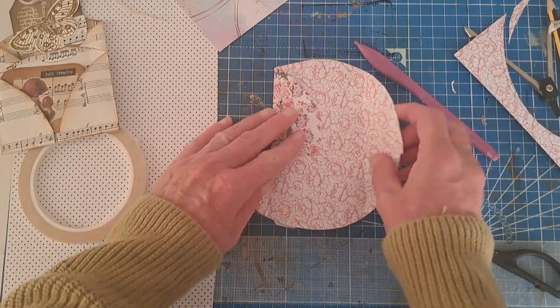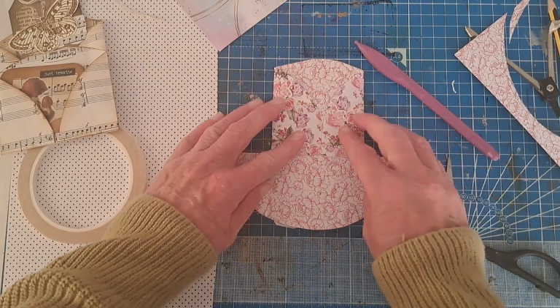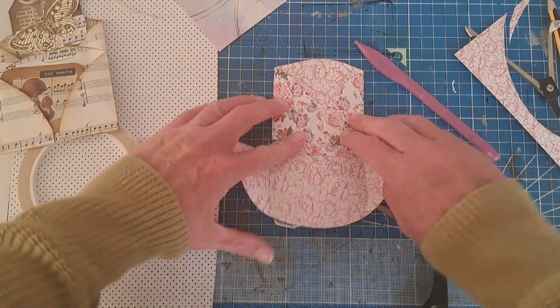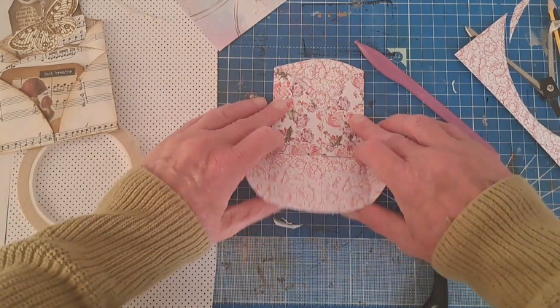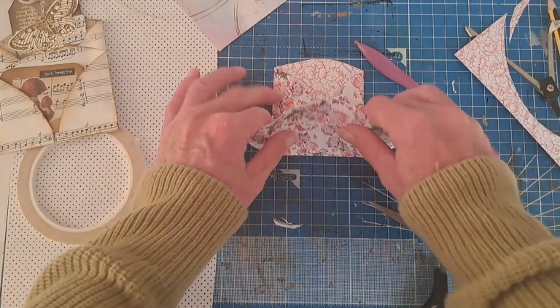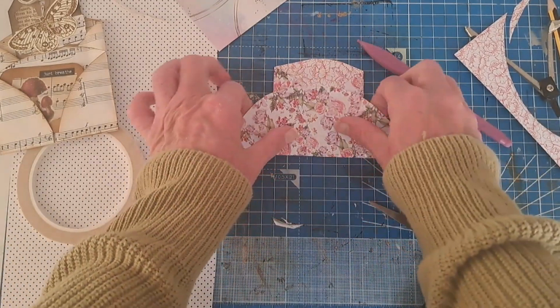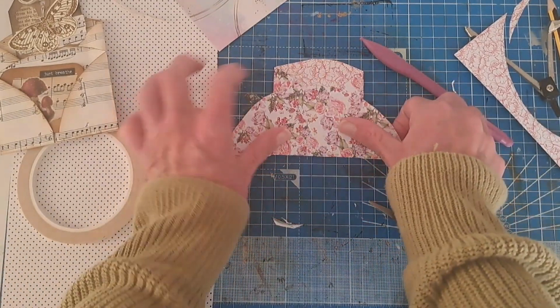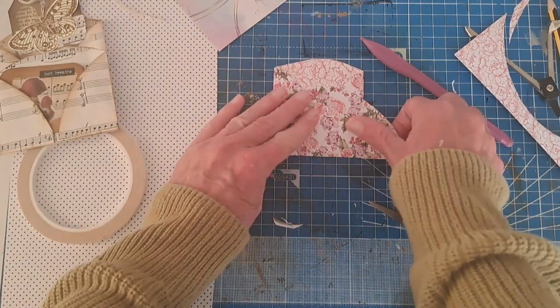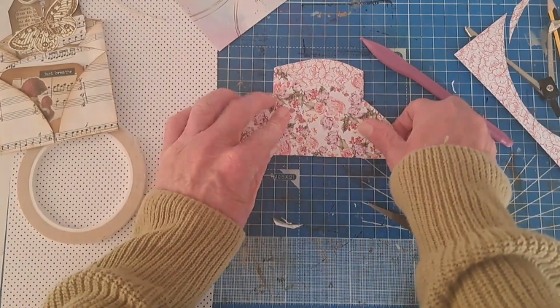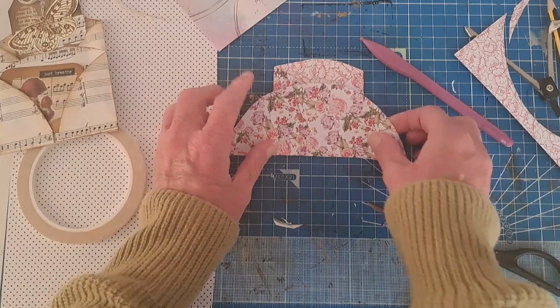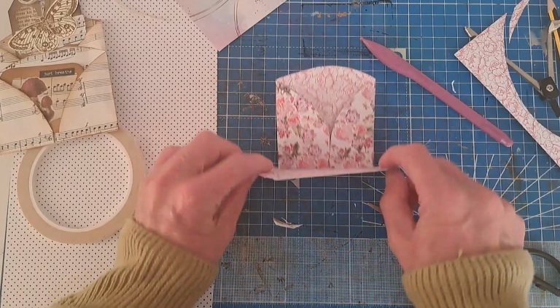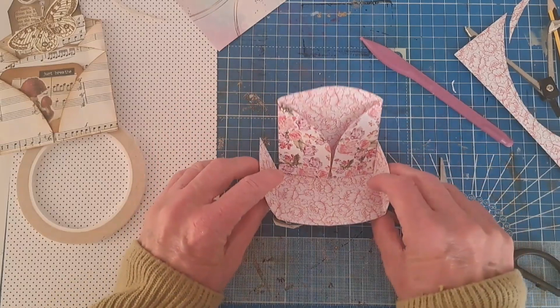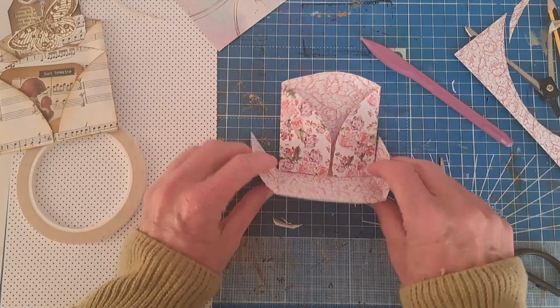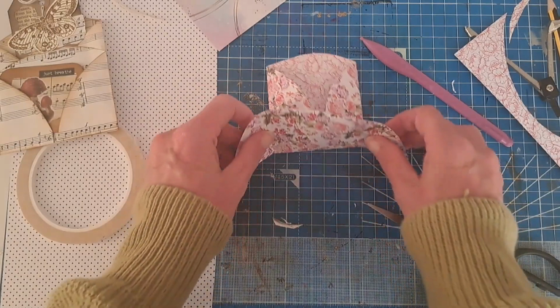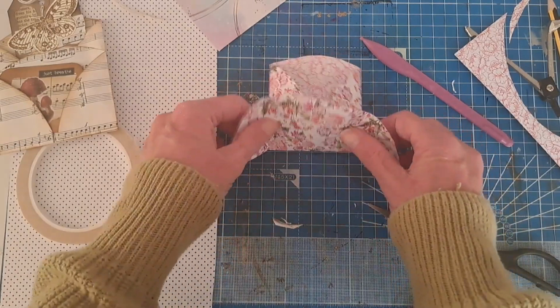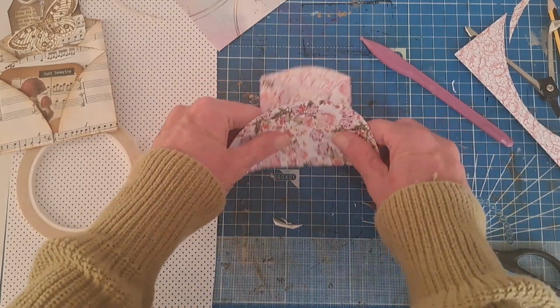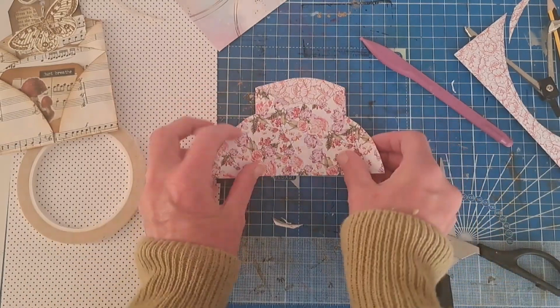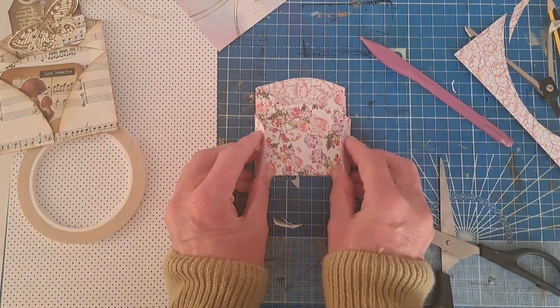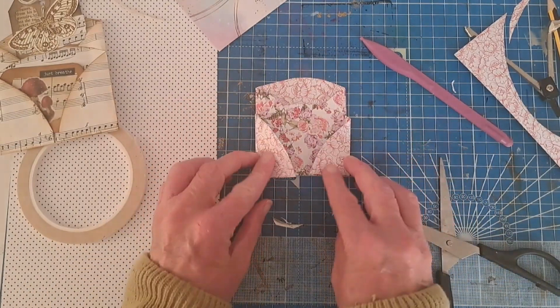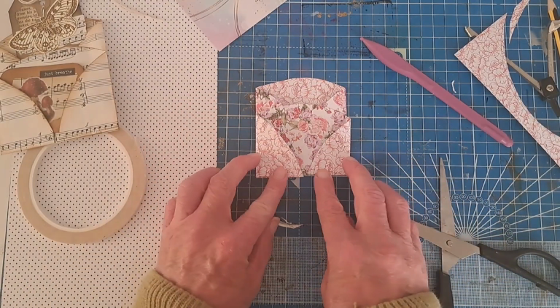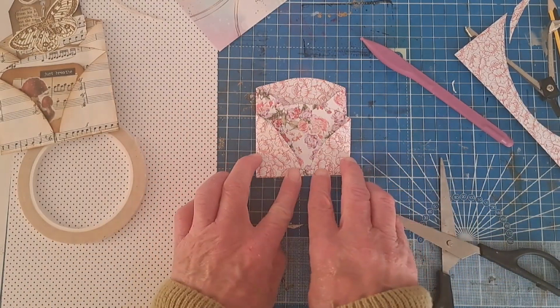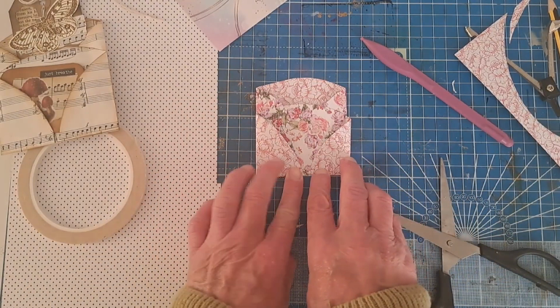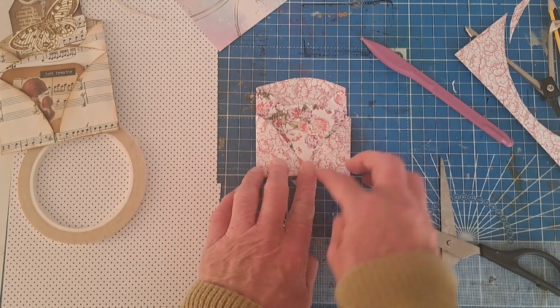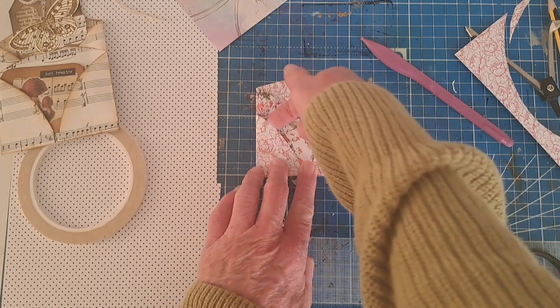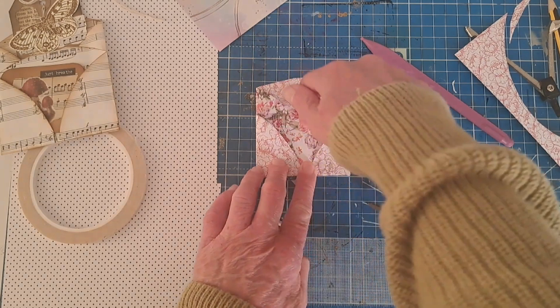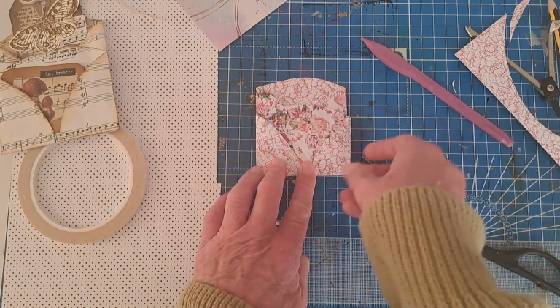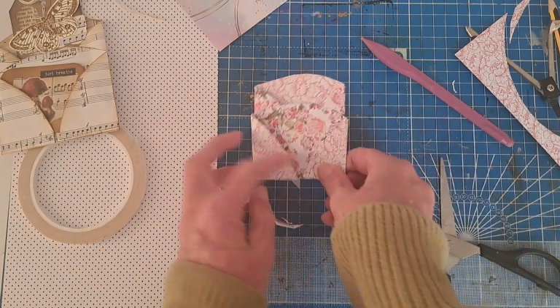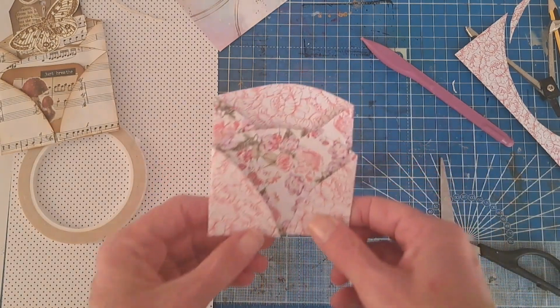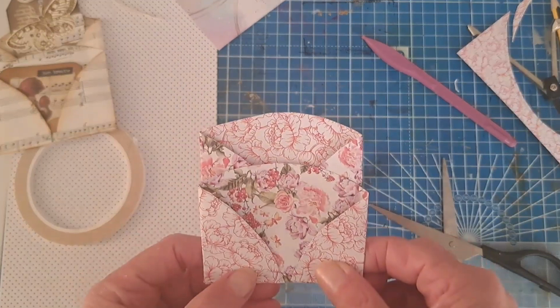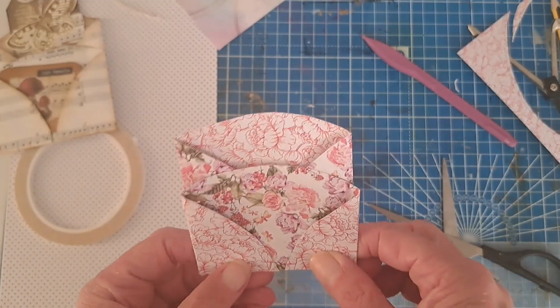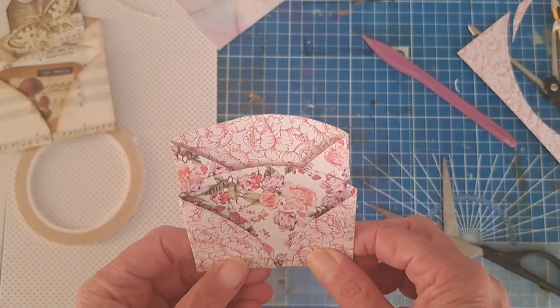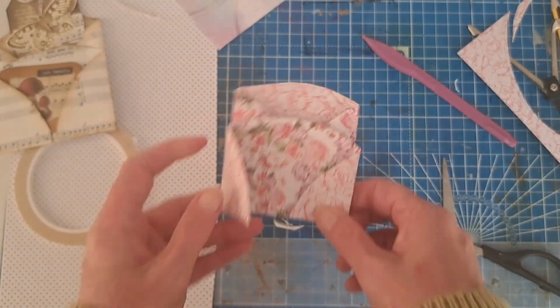Now you're going to fold that up. This time, instead of having those flaps inside, you're going to bring them around to the outside, and that forms your two little tuck spots on the front.